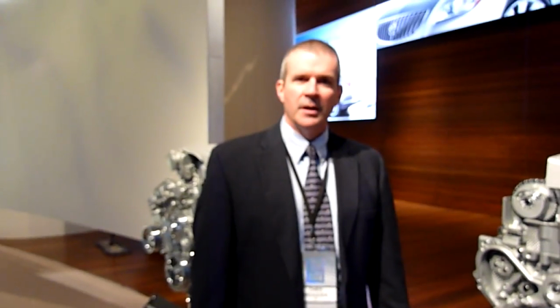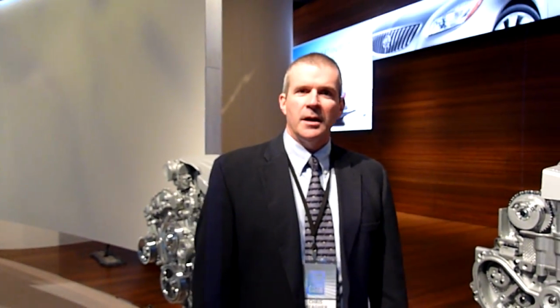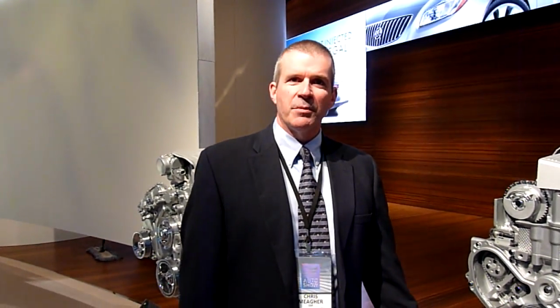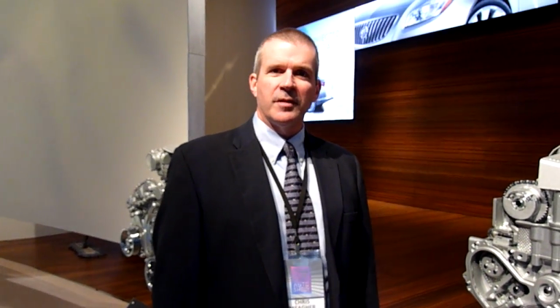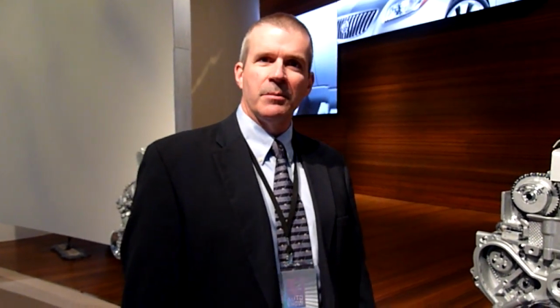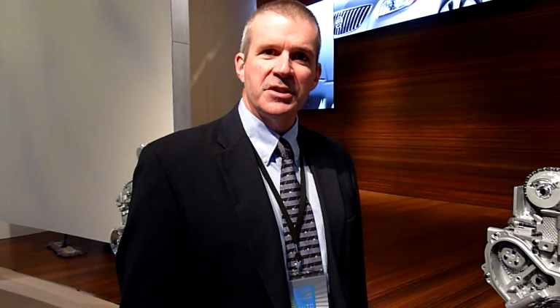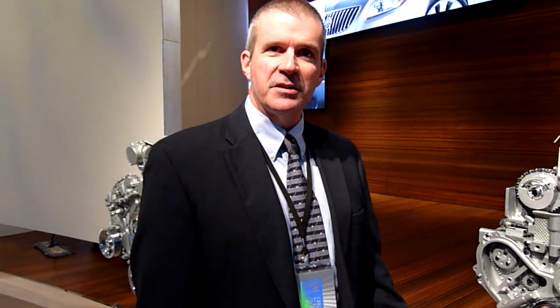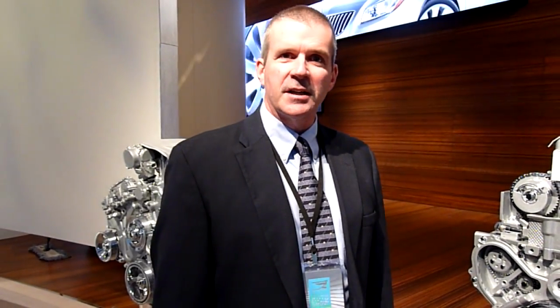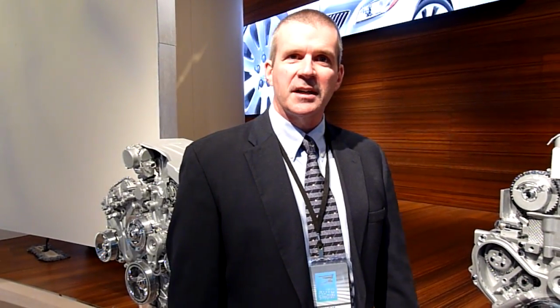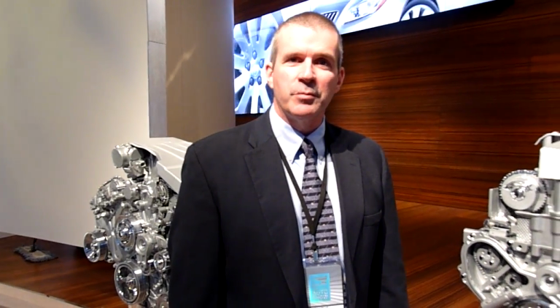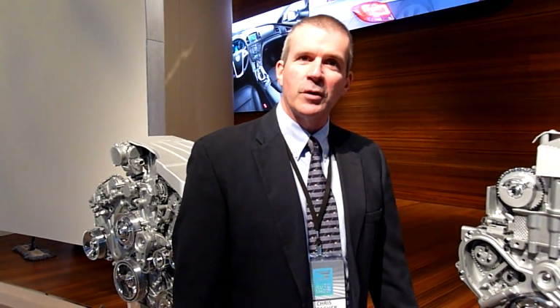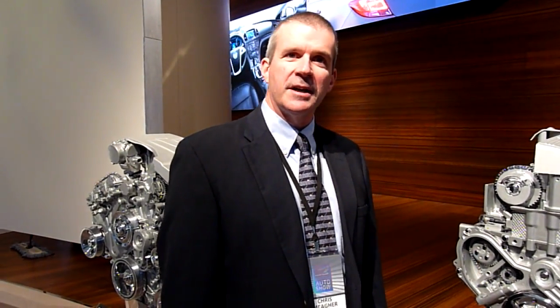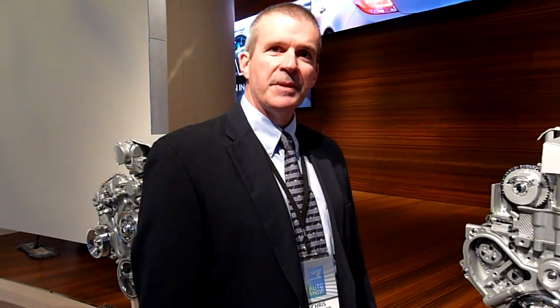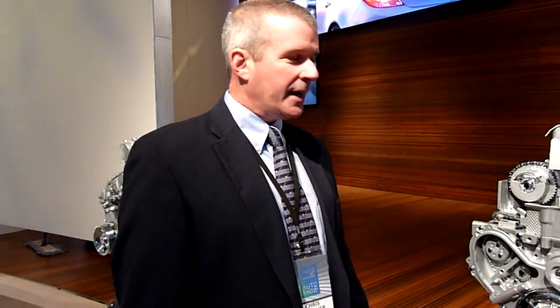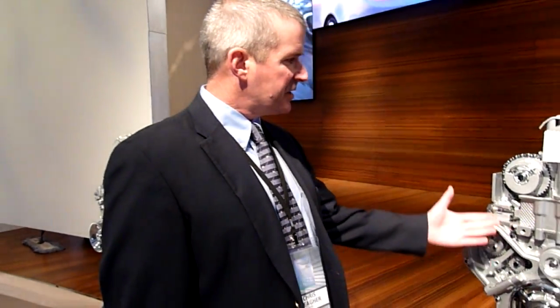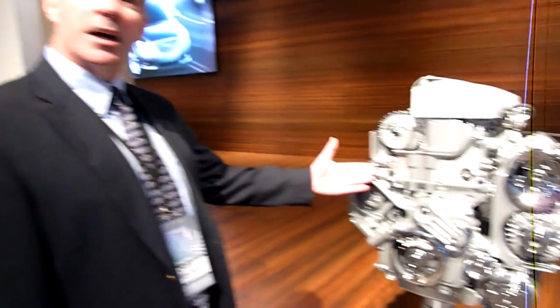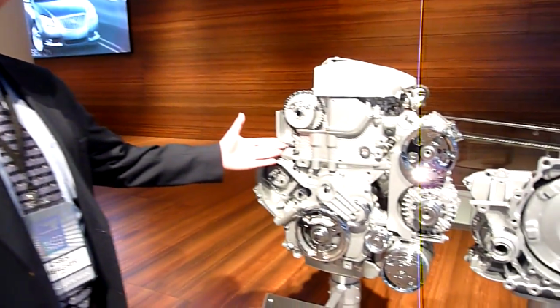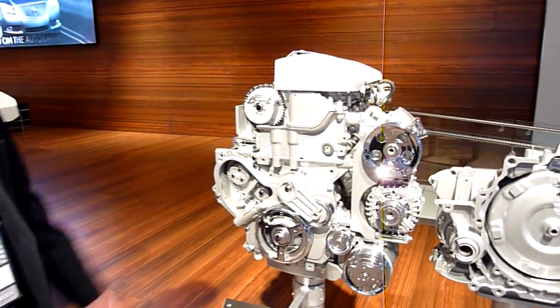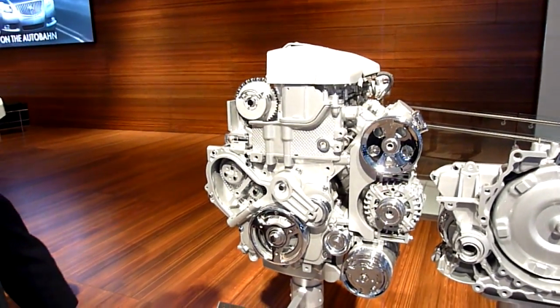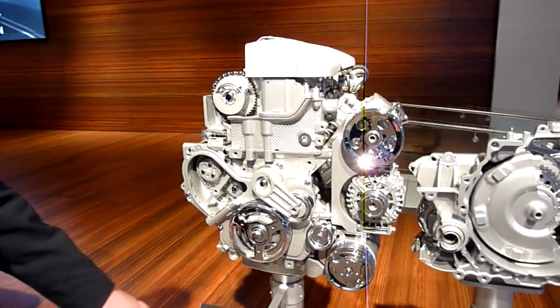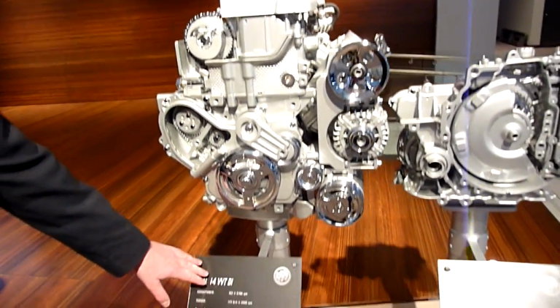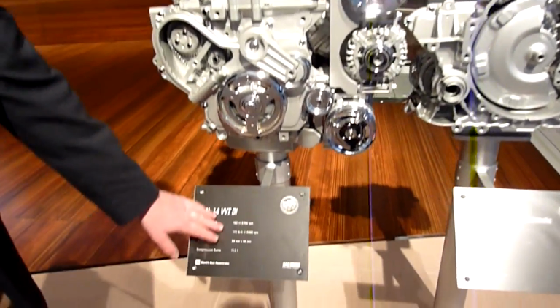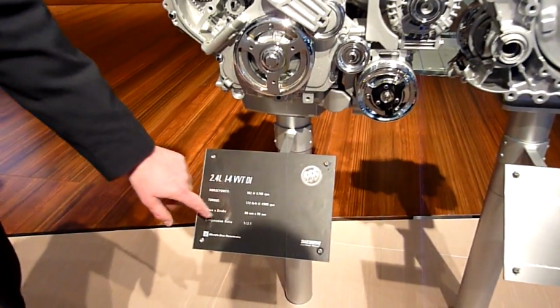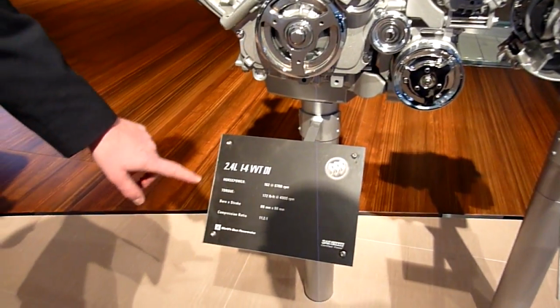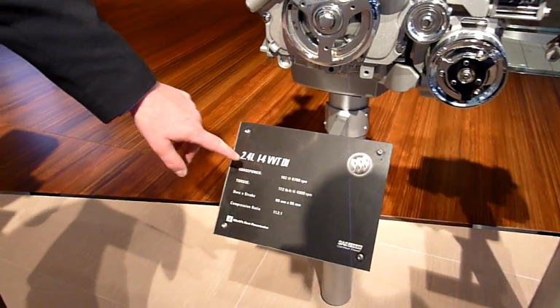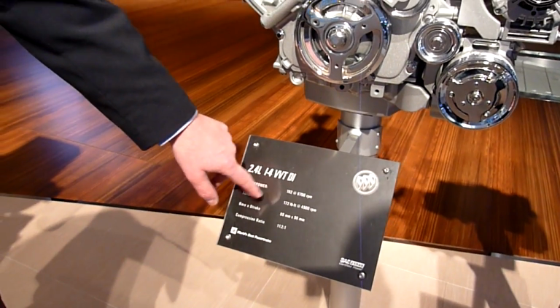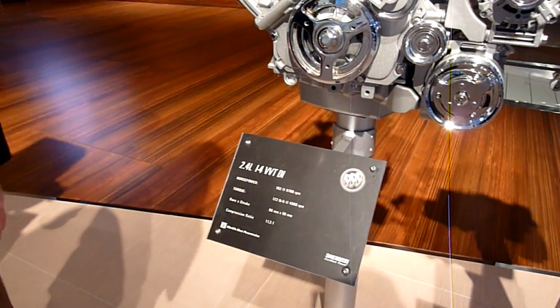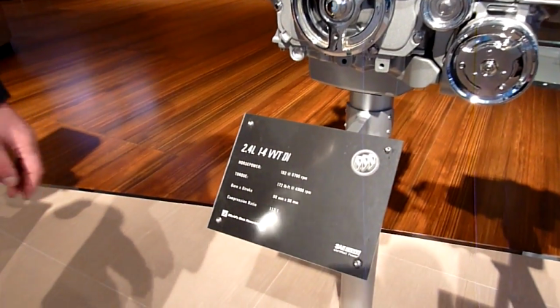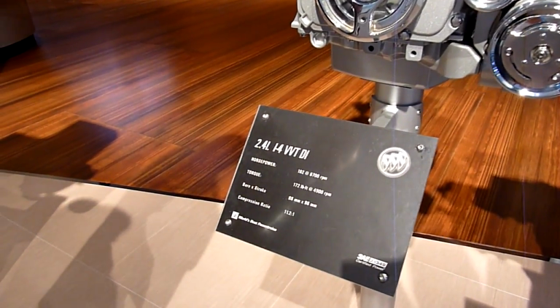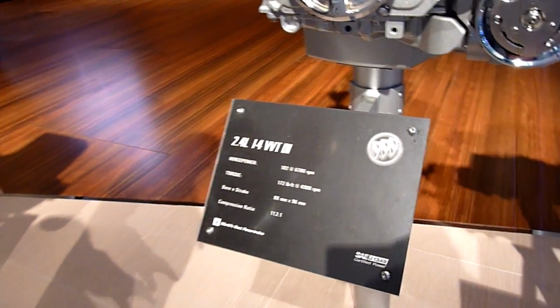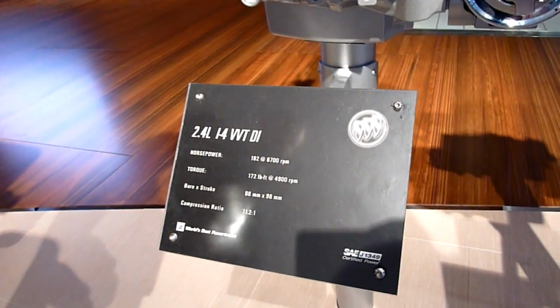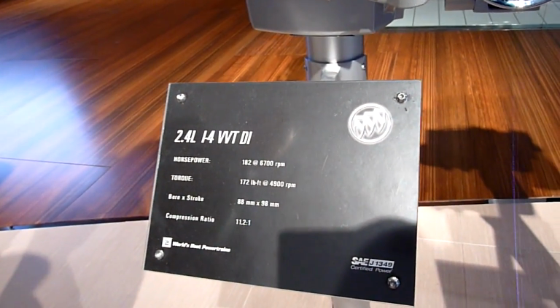Chris Marr from General Motors, Chief Engineer of the Ecotec 2.4 liter engine. This is our cutaway here at the Auto Show. You can see the display calls out the 182 horsepower and 172 foot-pounds of torque.